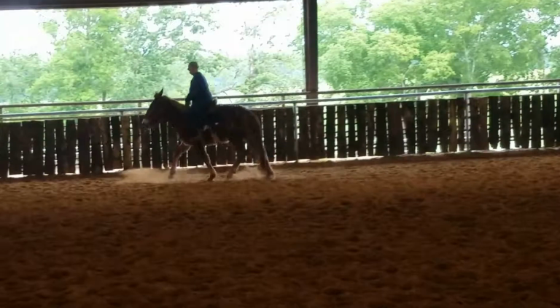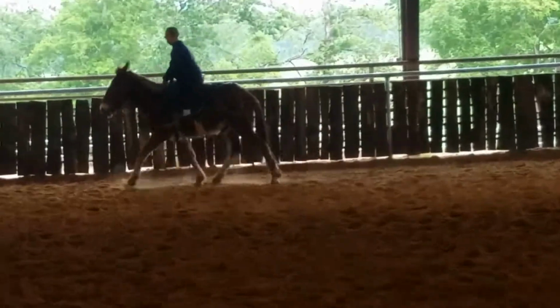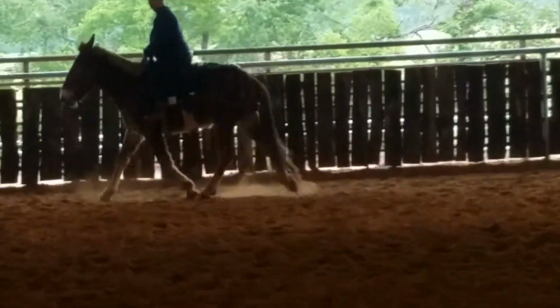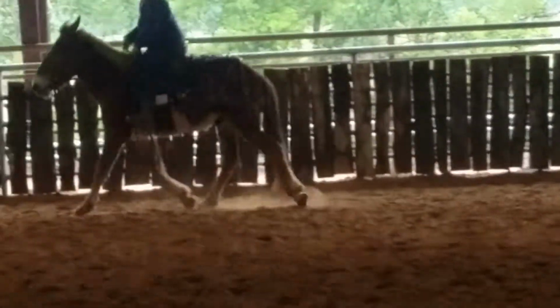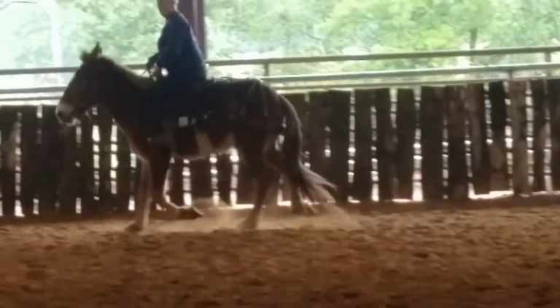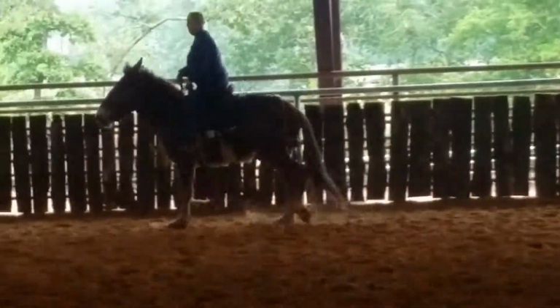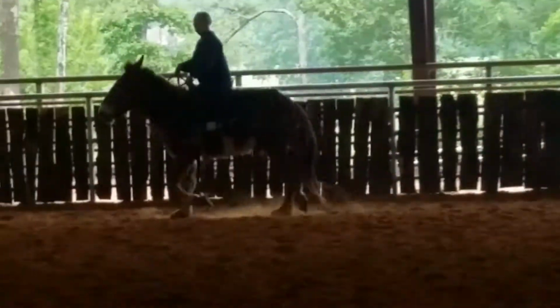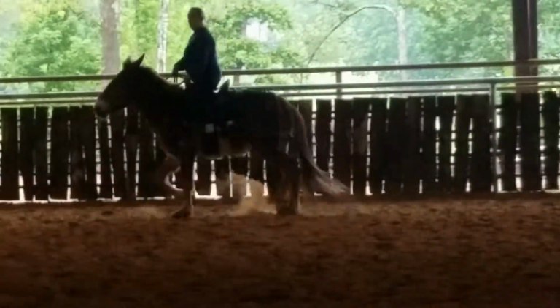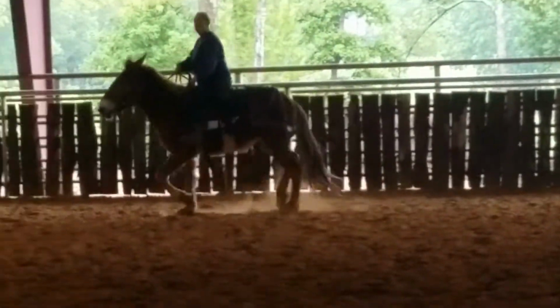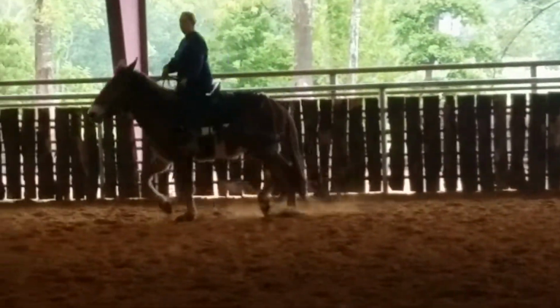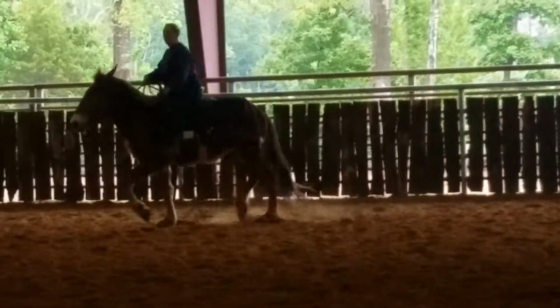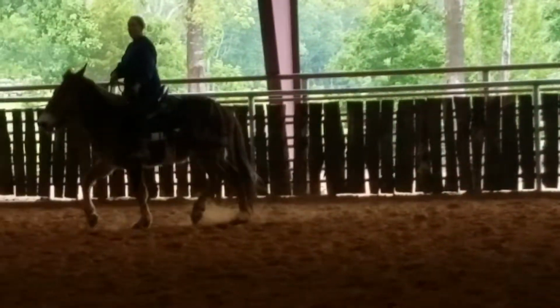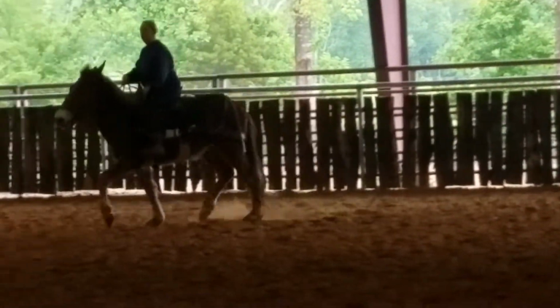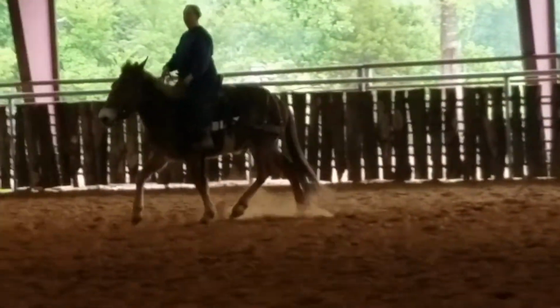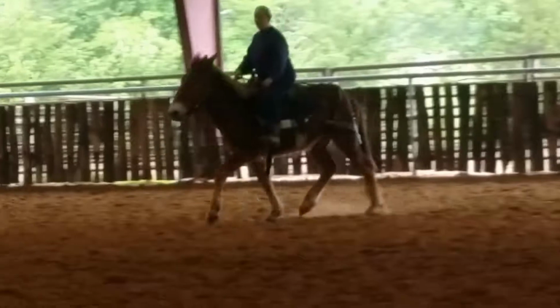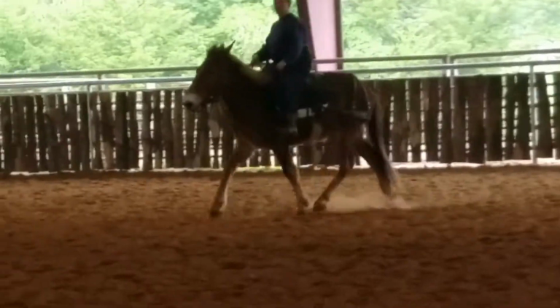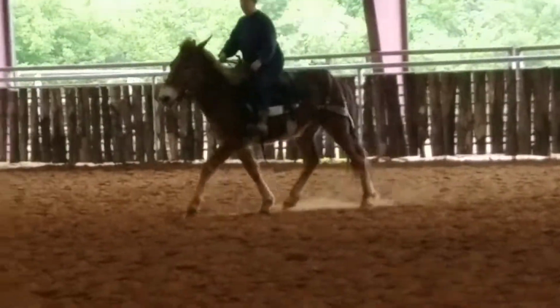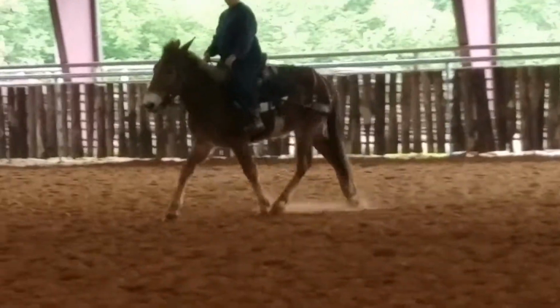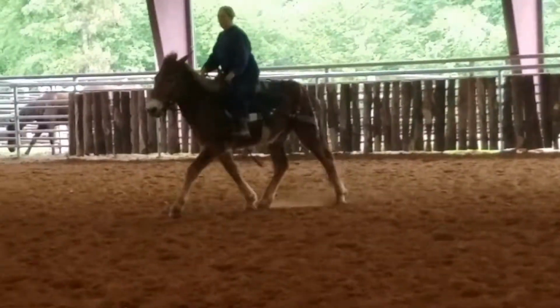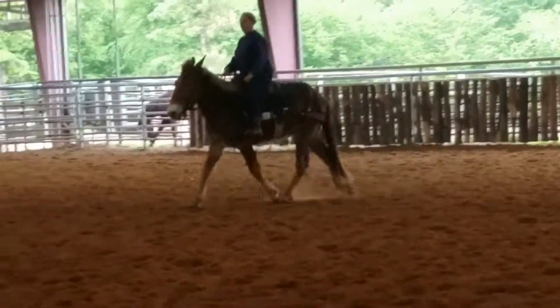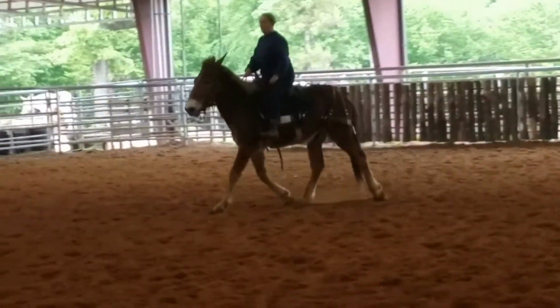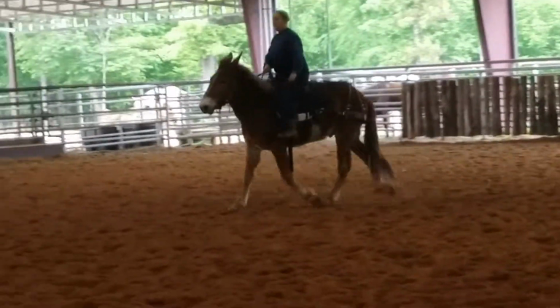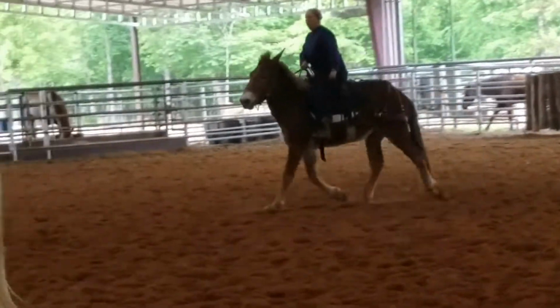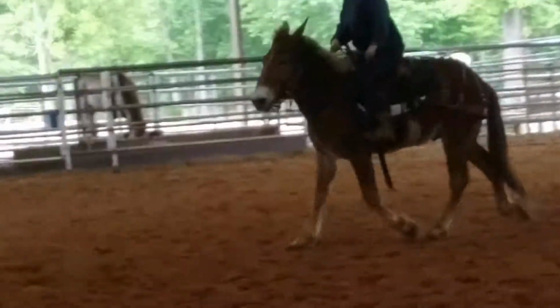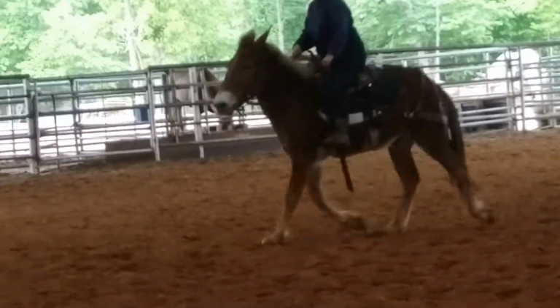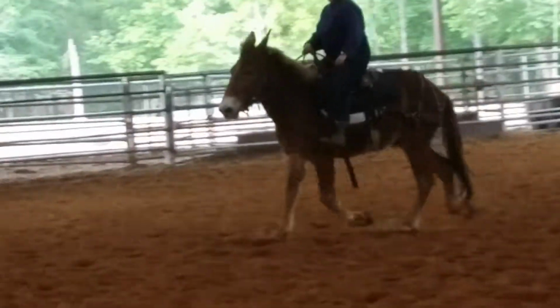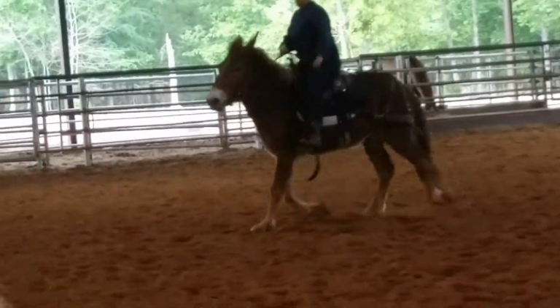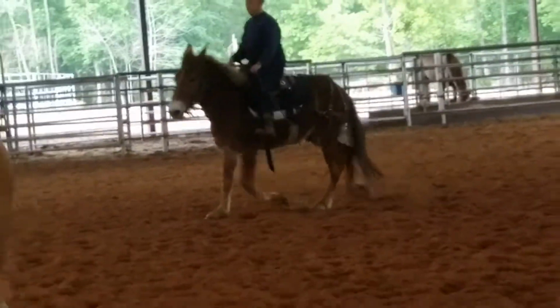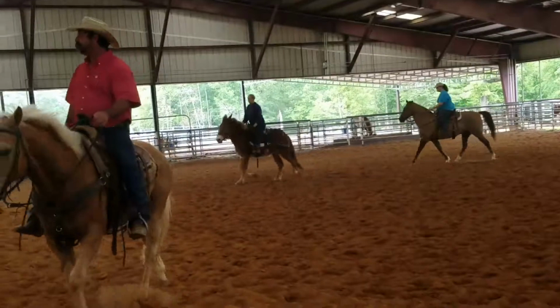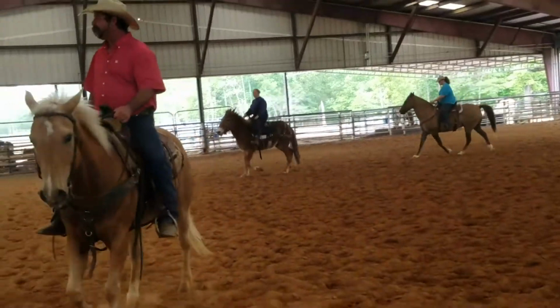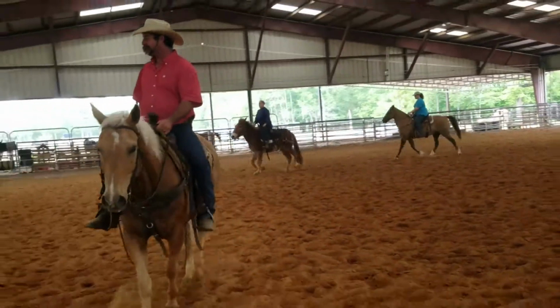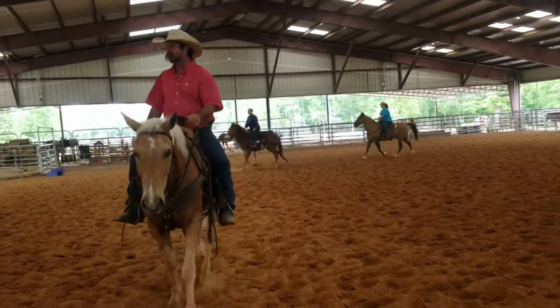Okay, turn her a little bit, don't let her take you to the tie rail down there. That's one thing you've got to remember, Daphne's at home, so you might turn around, keep her away from there real quick.